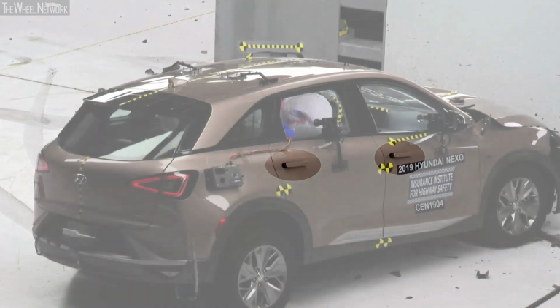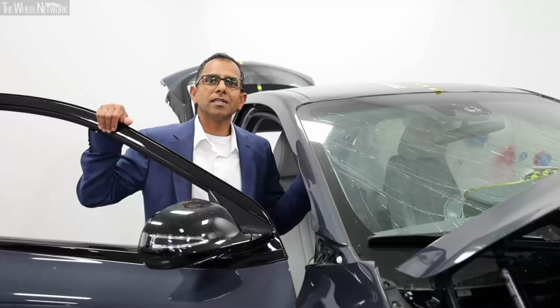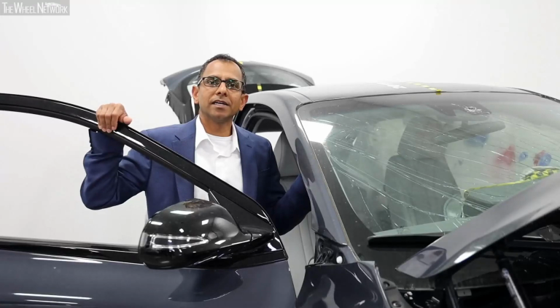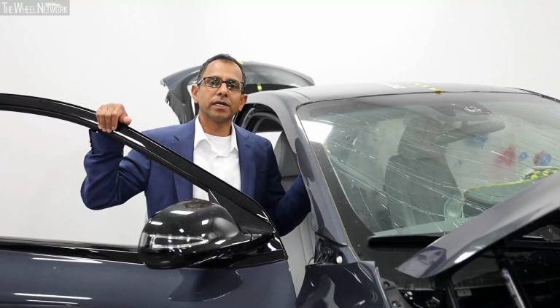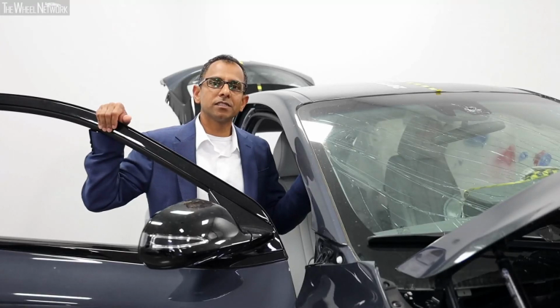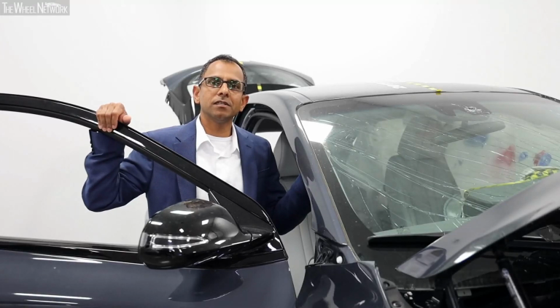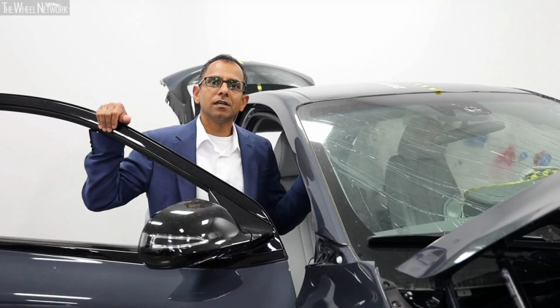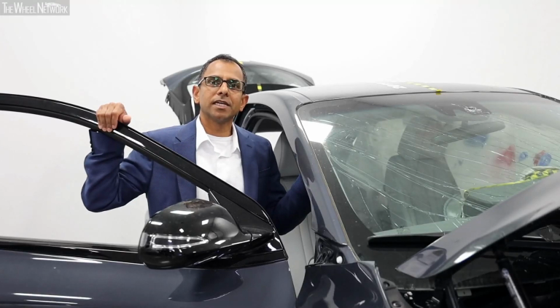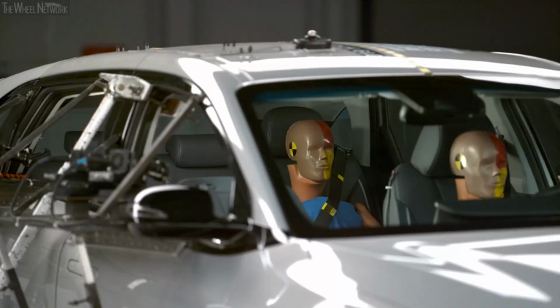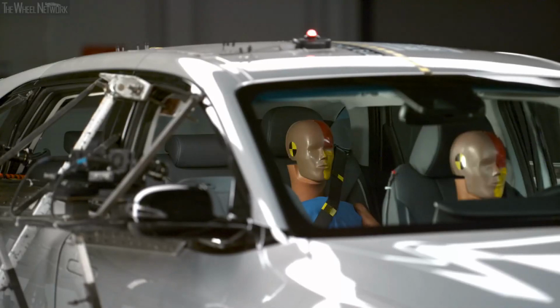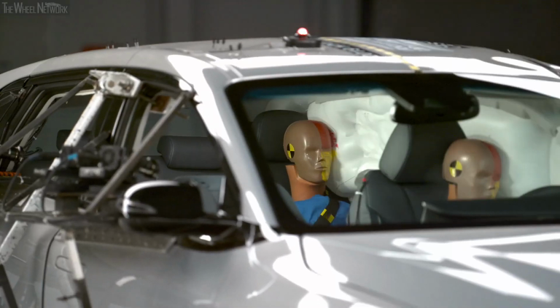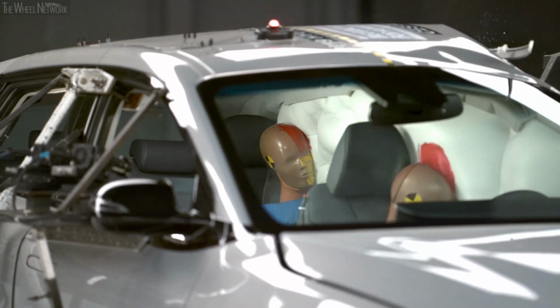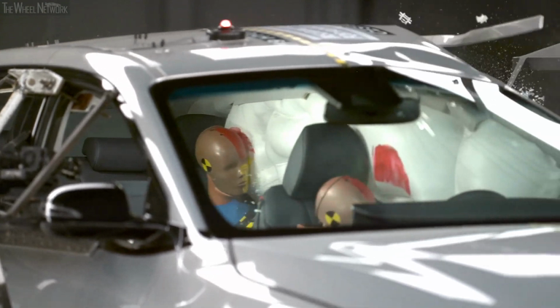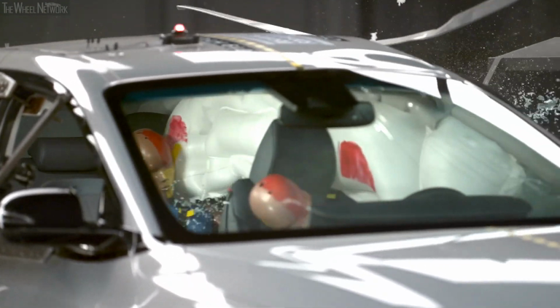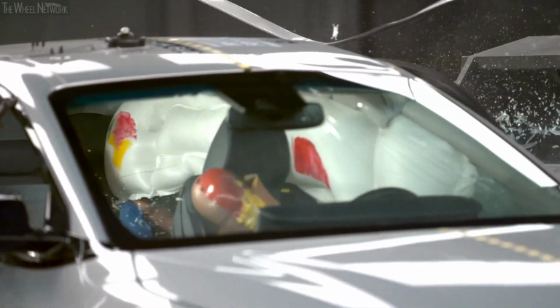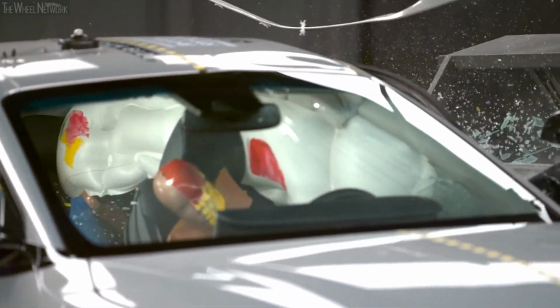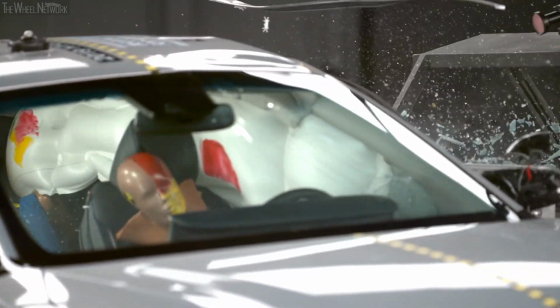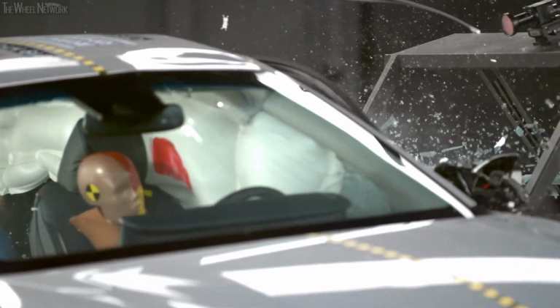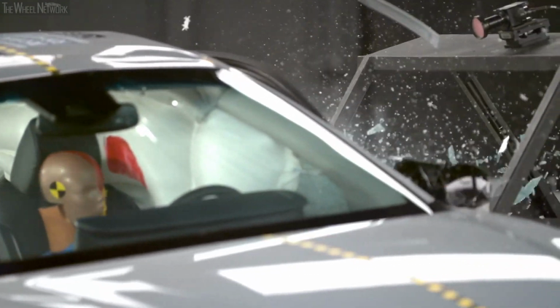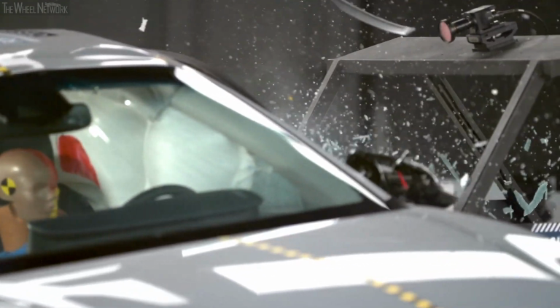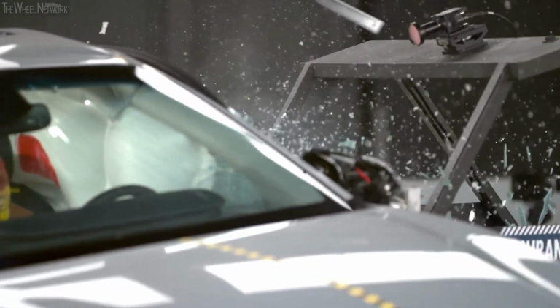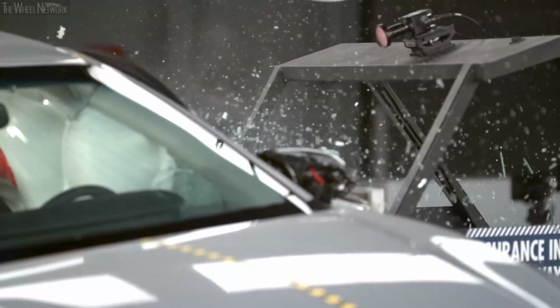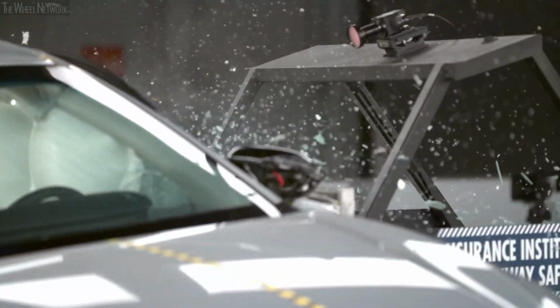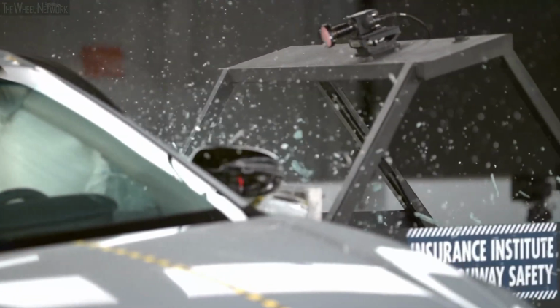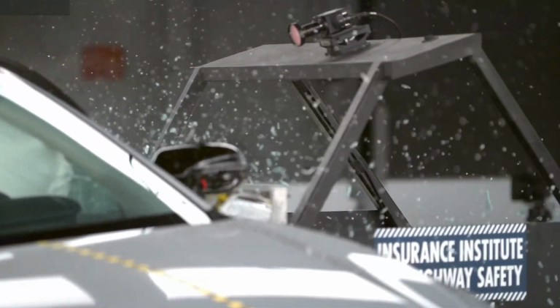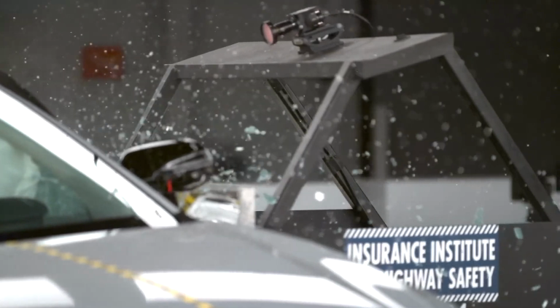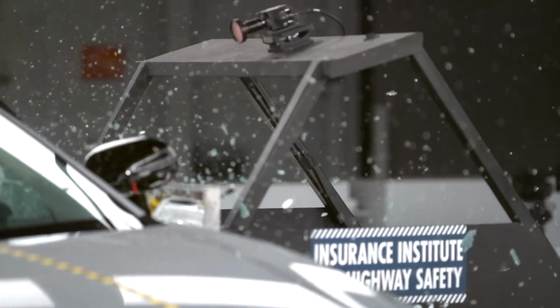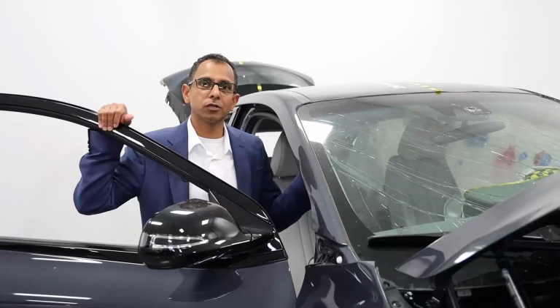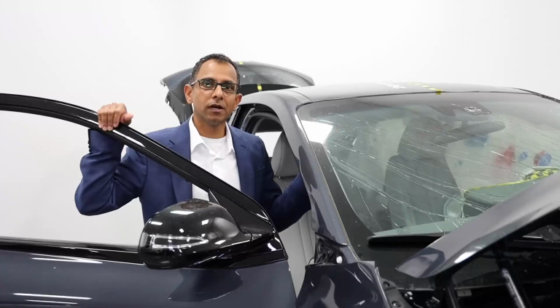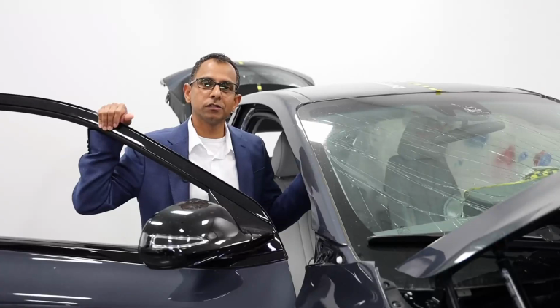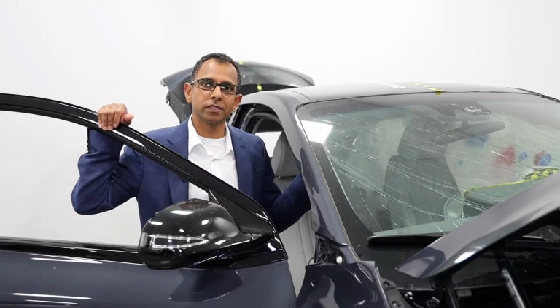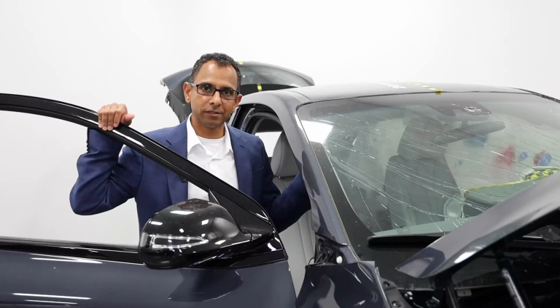In any collision event, outside door handles are designed to extend outward to provide access to help passengers inside. At Hyundai, passenger safety is a key pillar for our design and development. We hope you enjoyed our safety demonstration of the Hyundai Nexo hydrogen fuel cell vehicle.